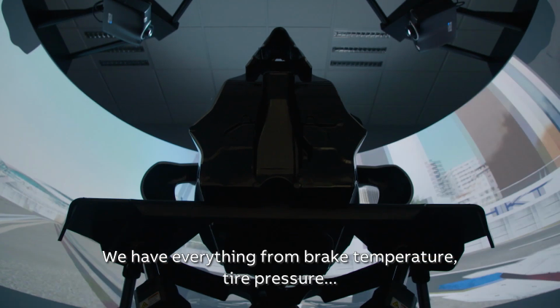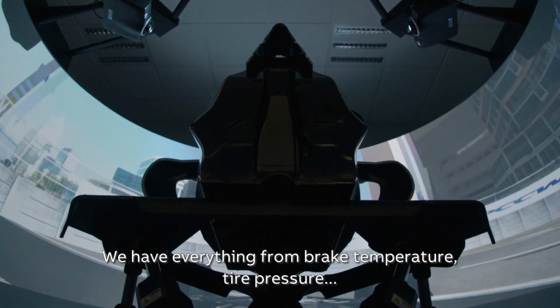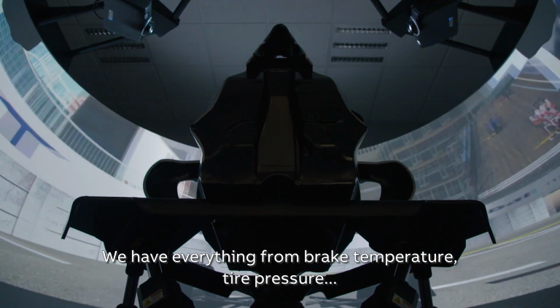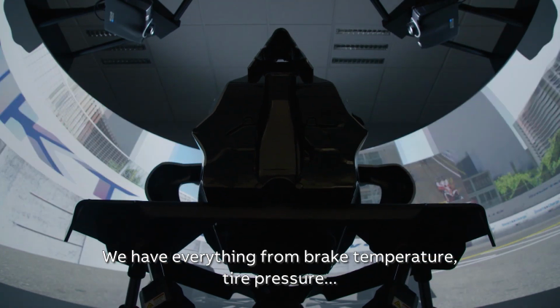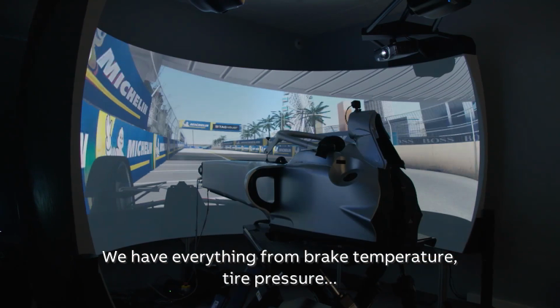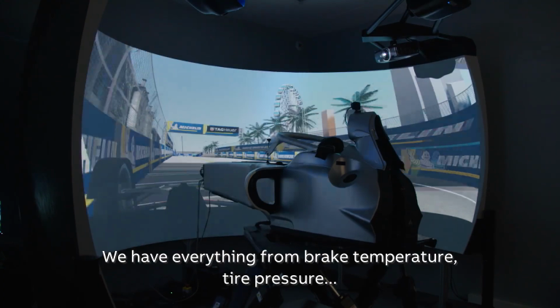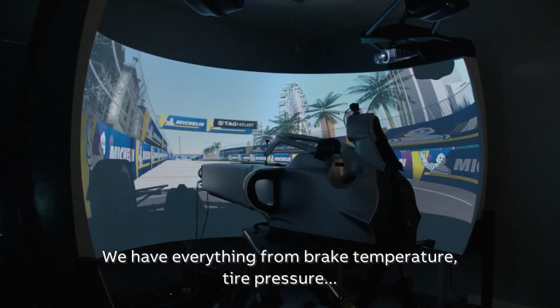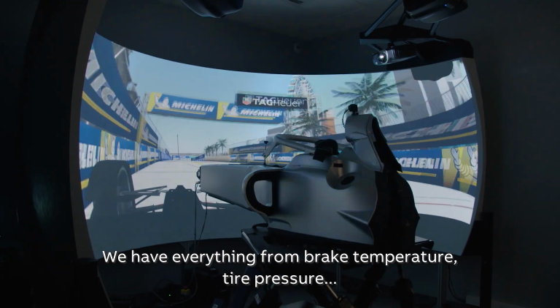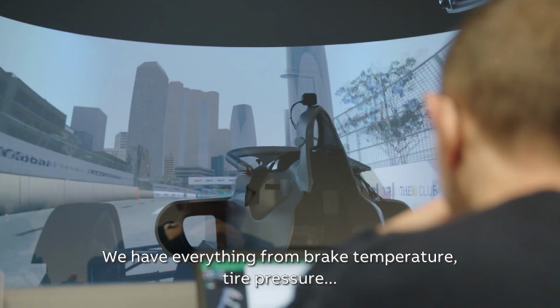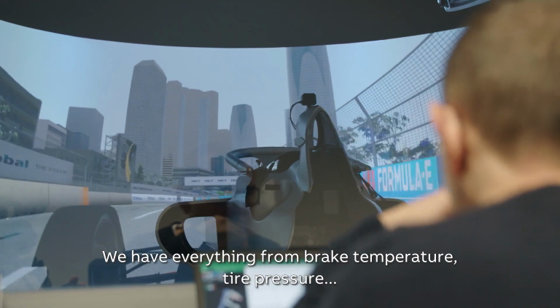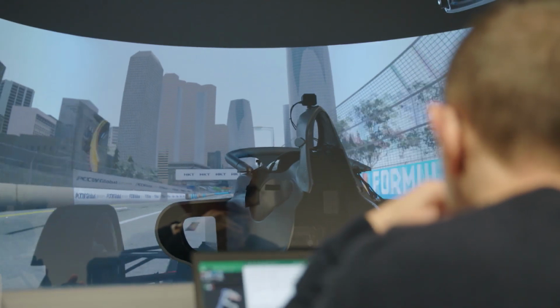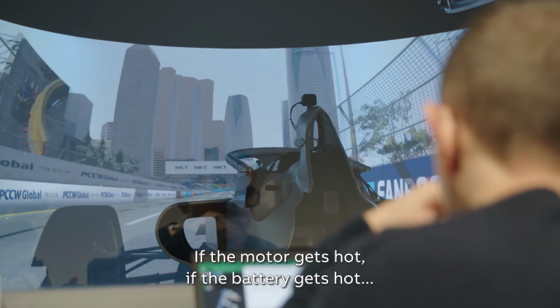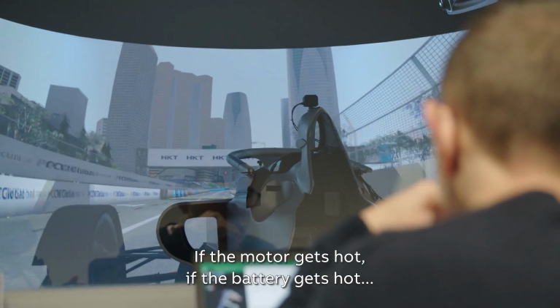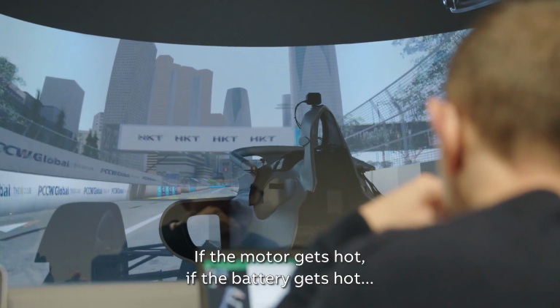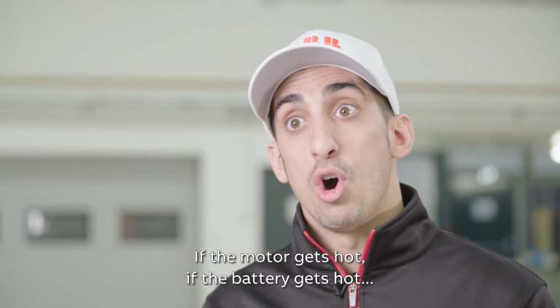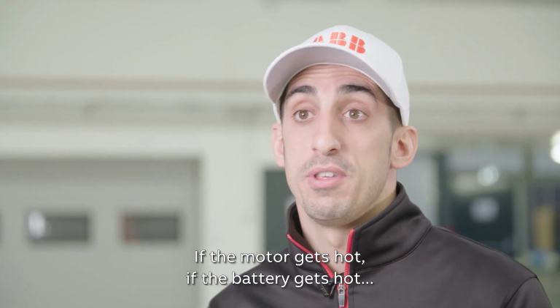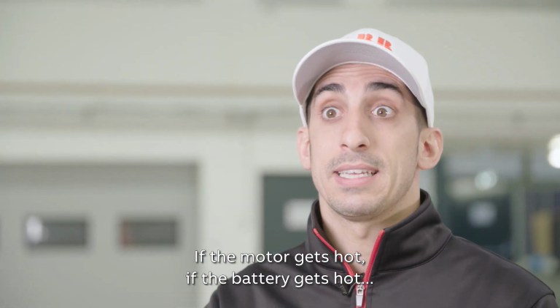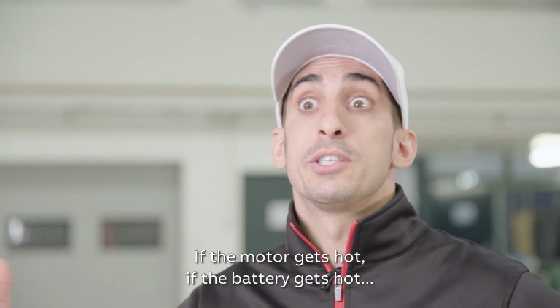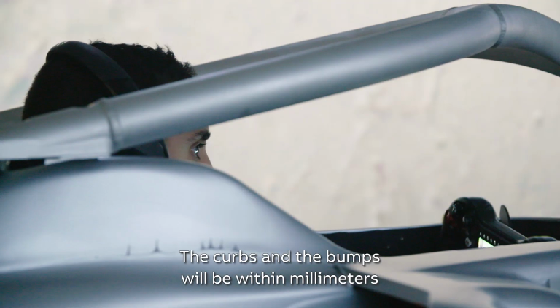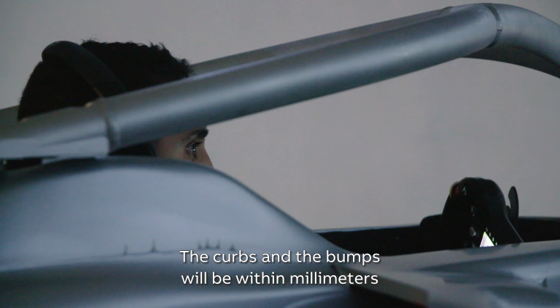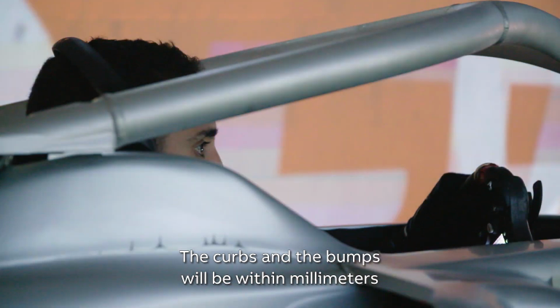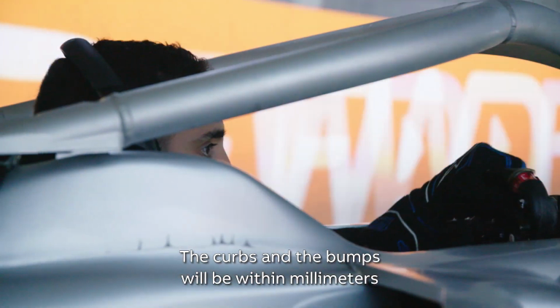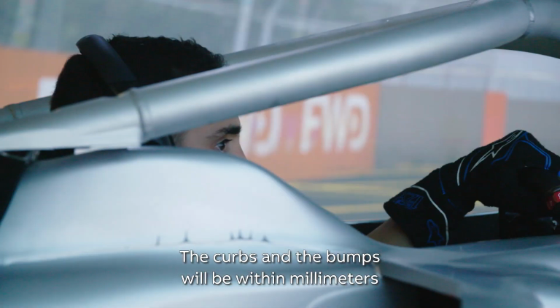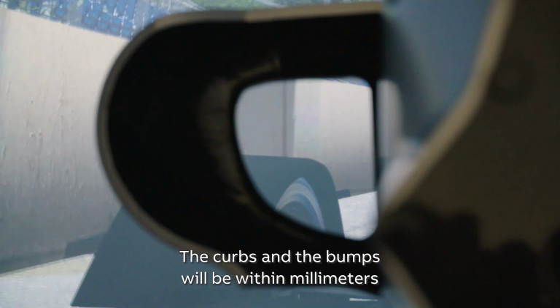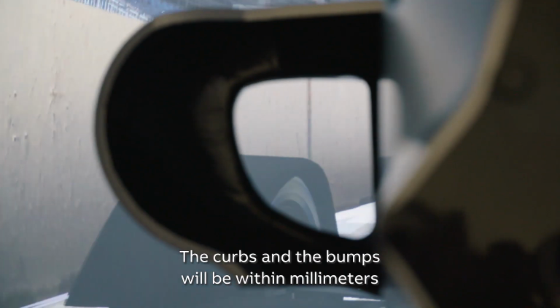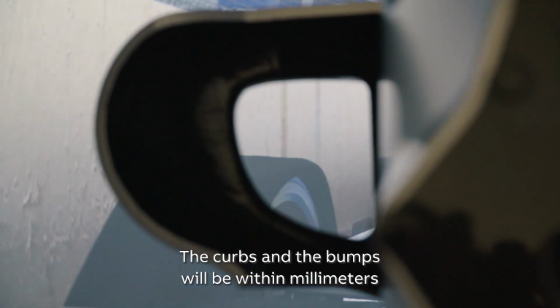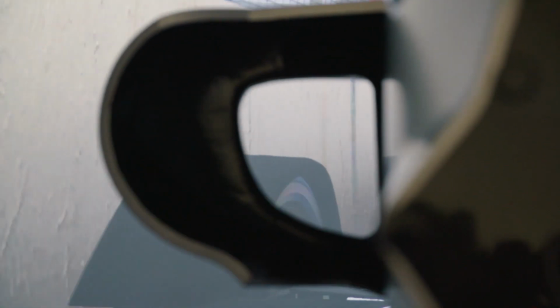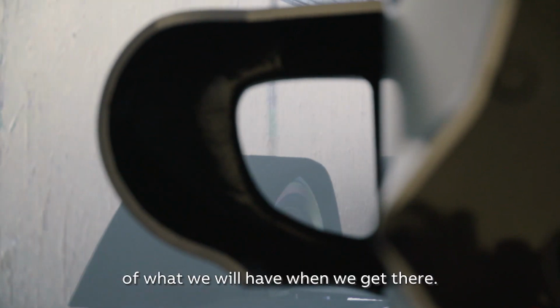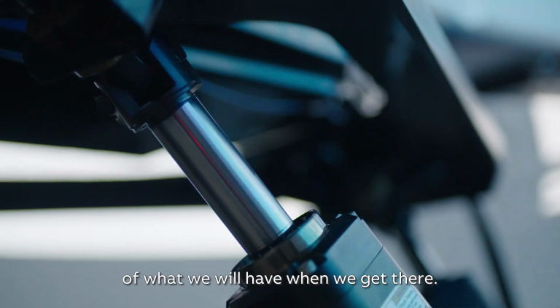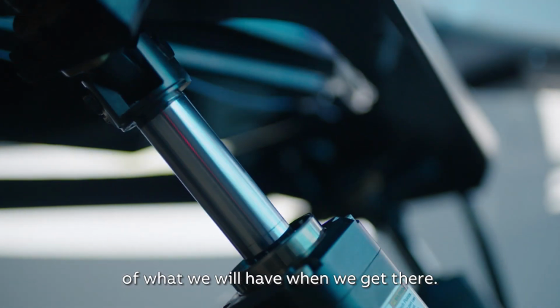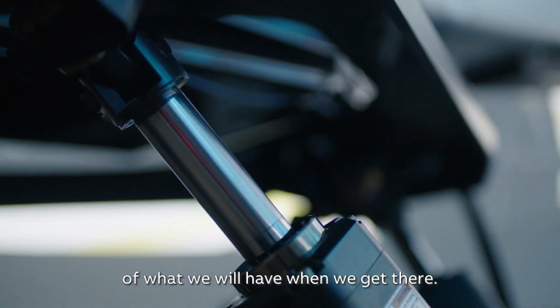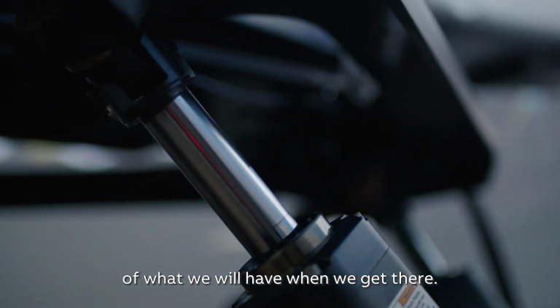We have everything from brake temperature, tire pressure, if the motor gets hot, if the battery gets hot — curbs and the bumps will be within millimeters of what we will have when we get there.